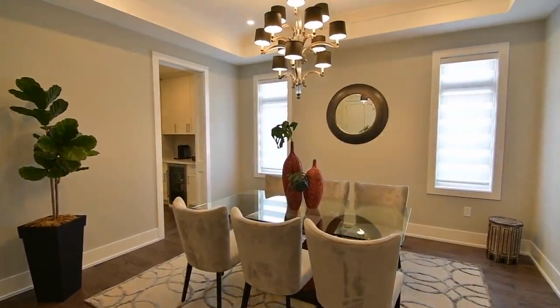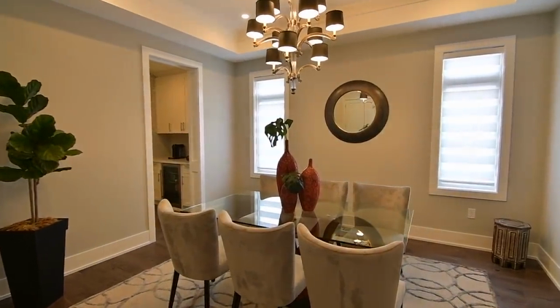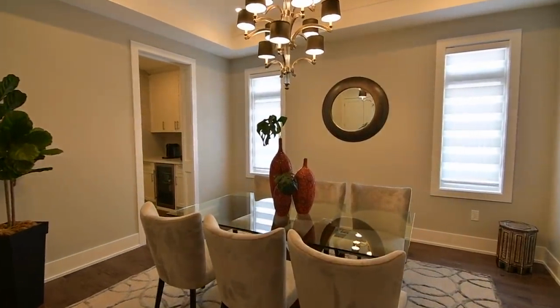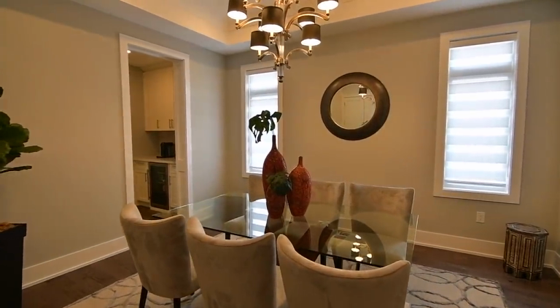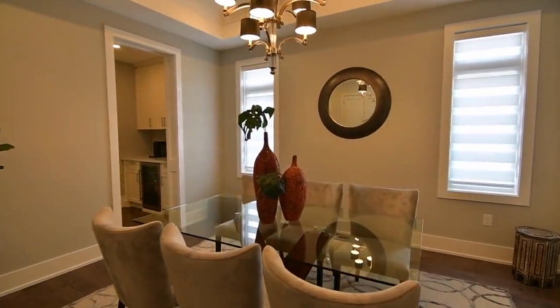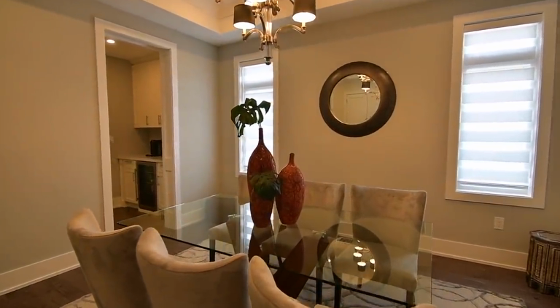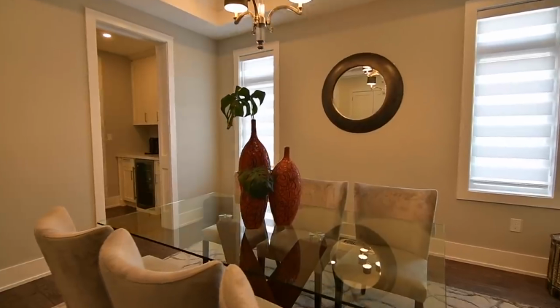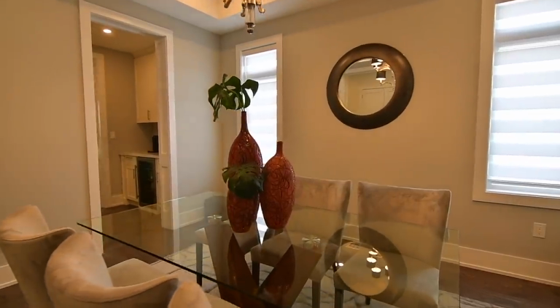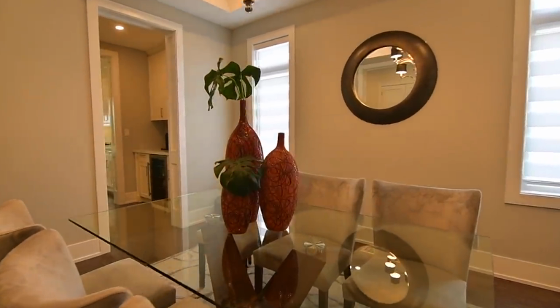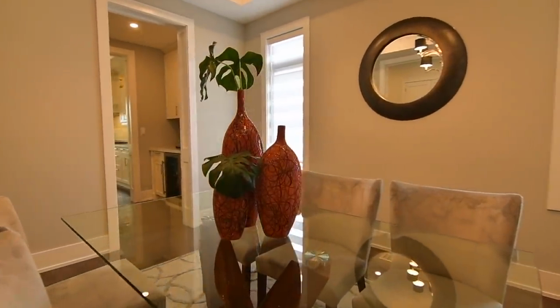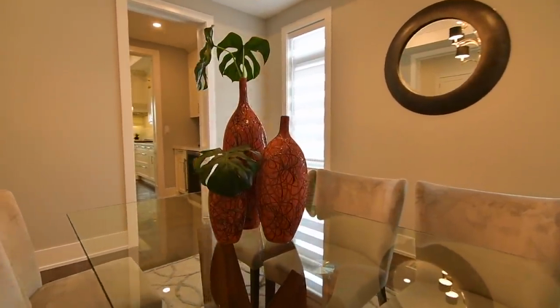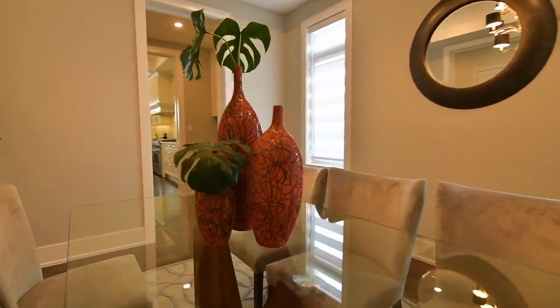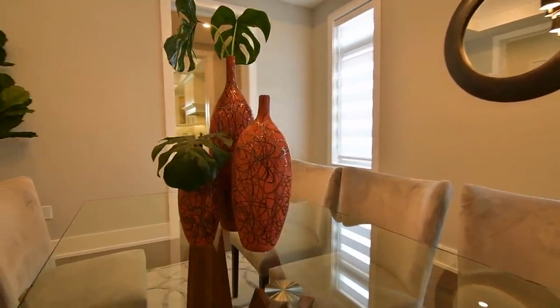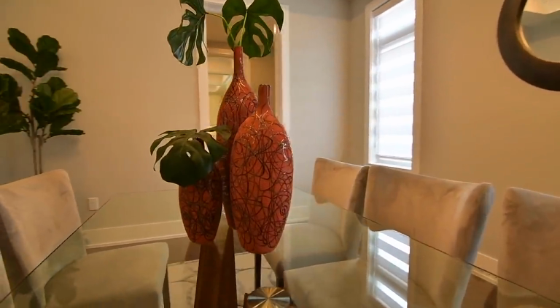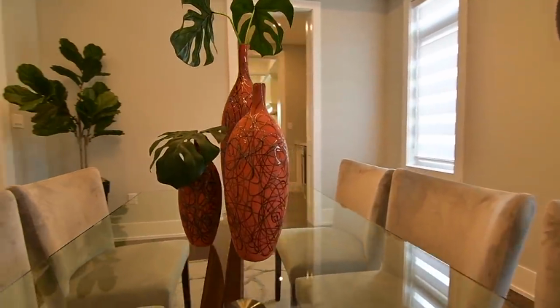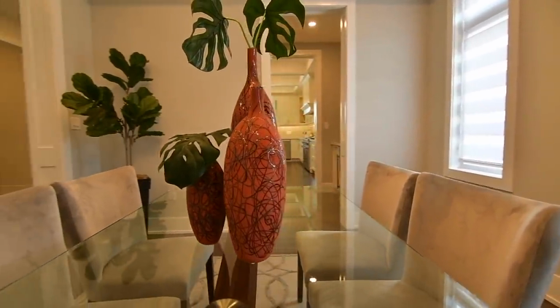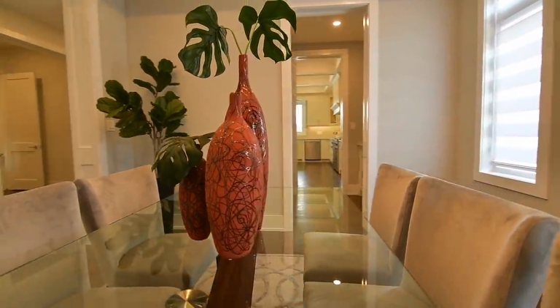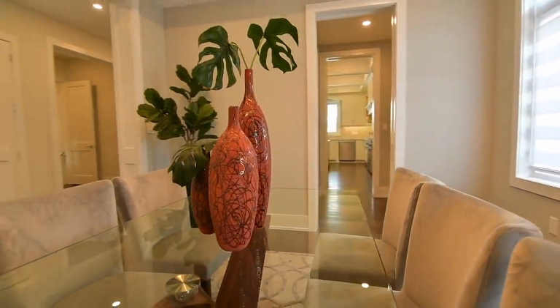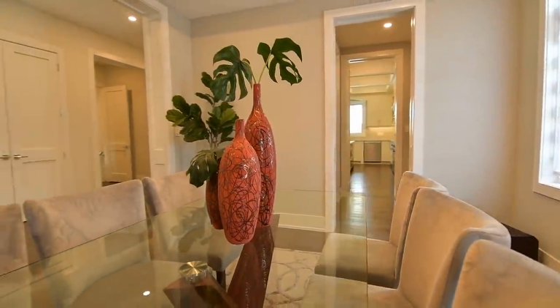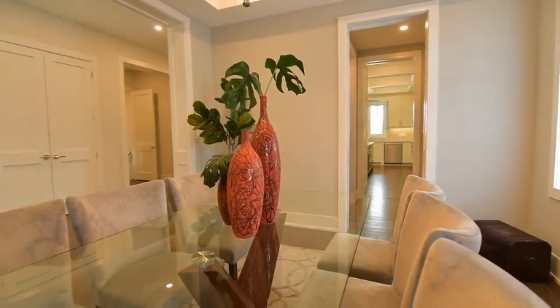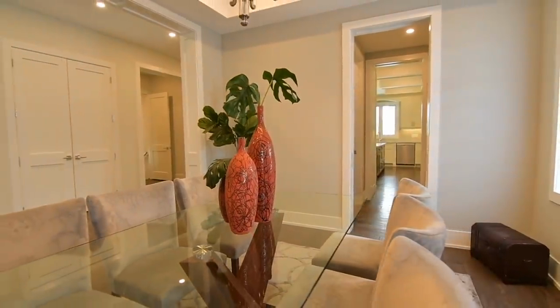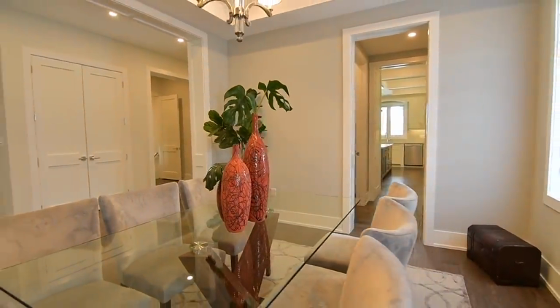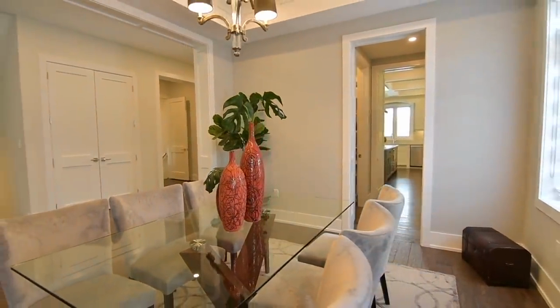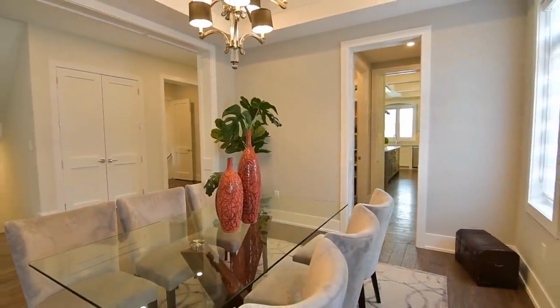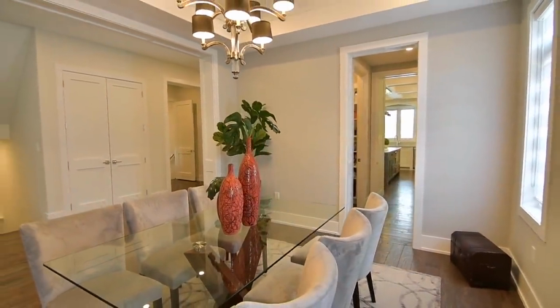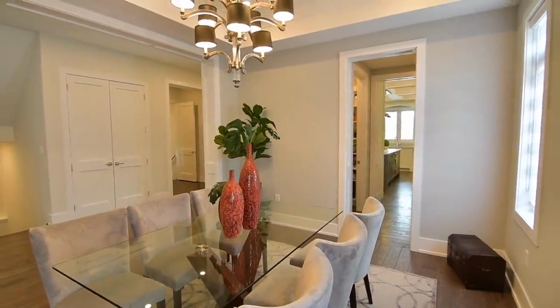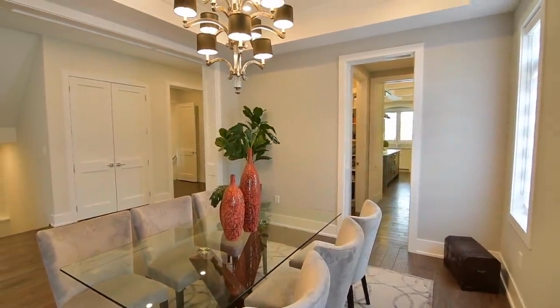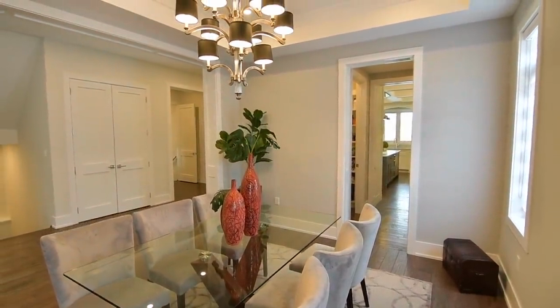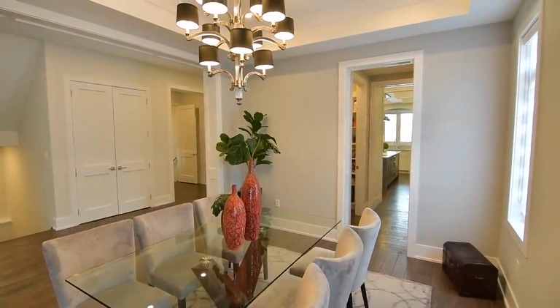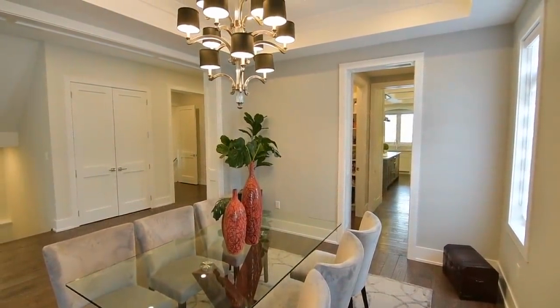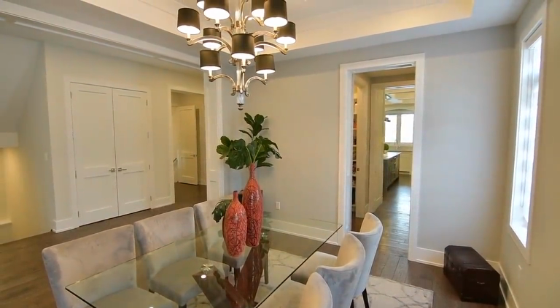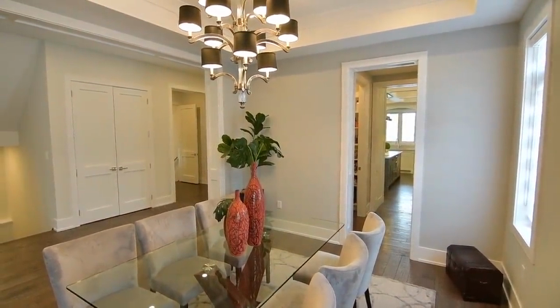A coffered ceiling with an impressive chandelier, as well as an oversized entry, accentuates the grandeur of the formal dining room, and 10-foot ceiling heights are showcased throughout the entire main level.